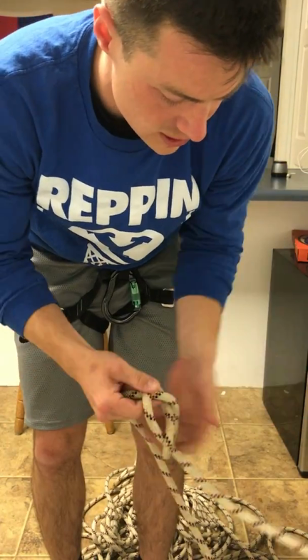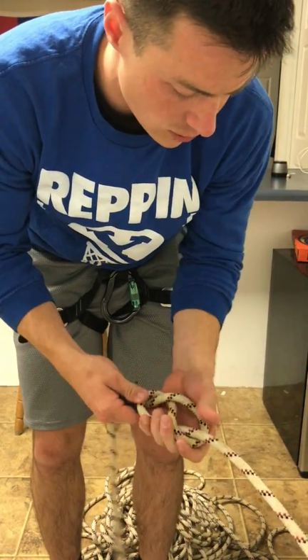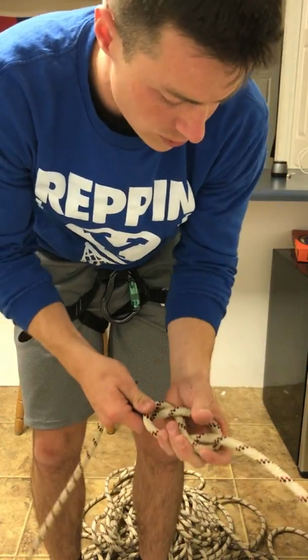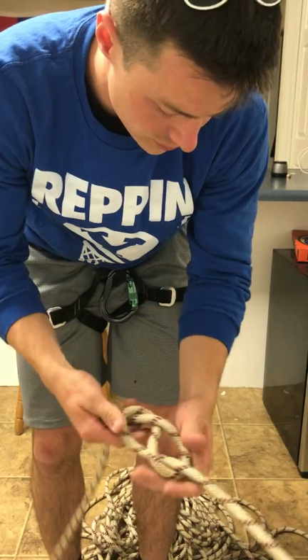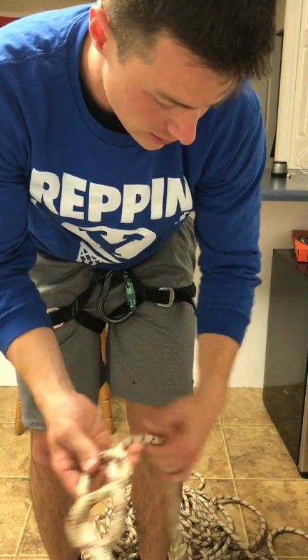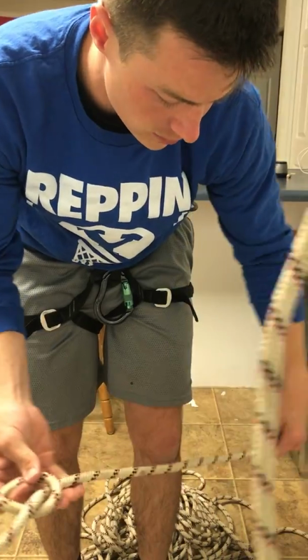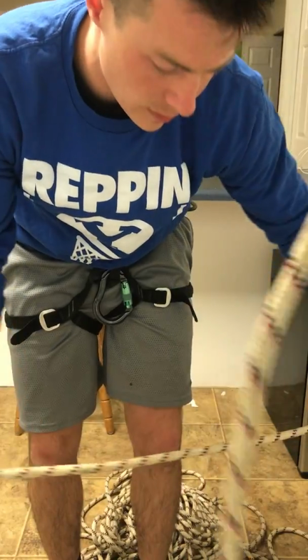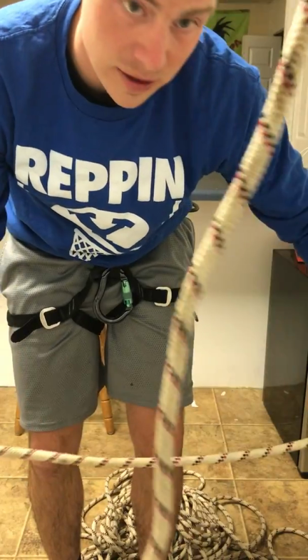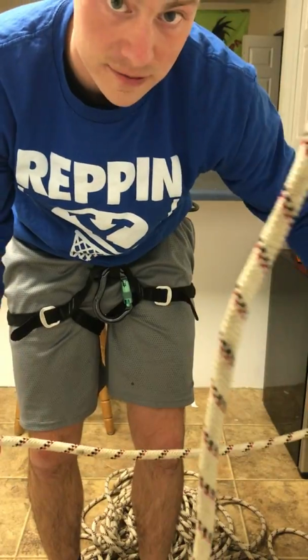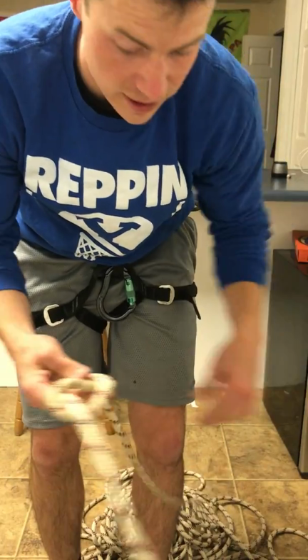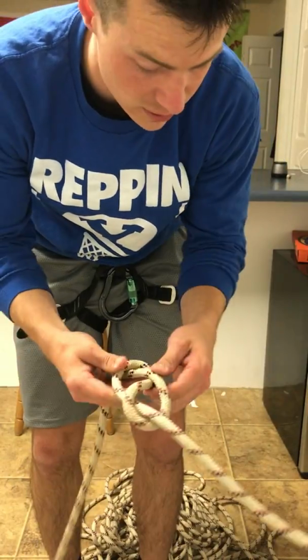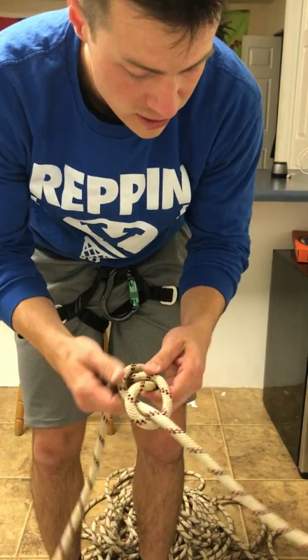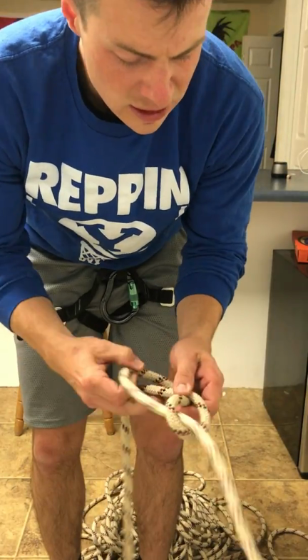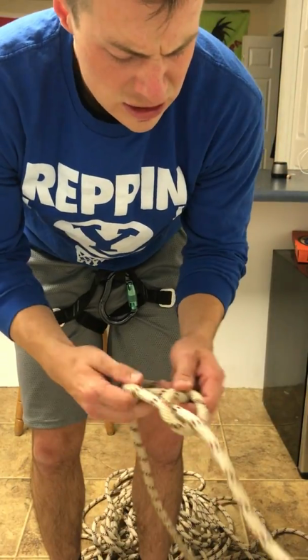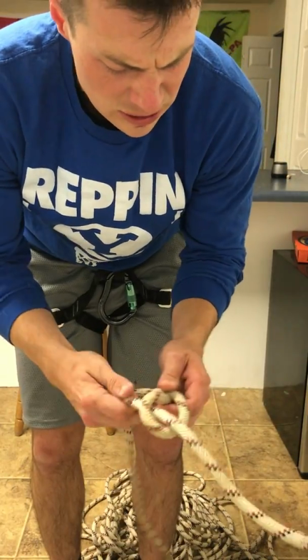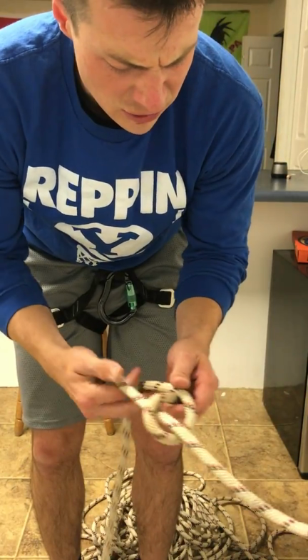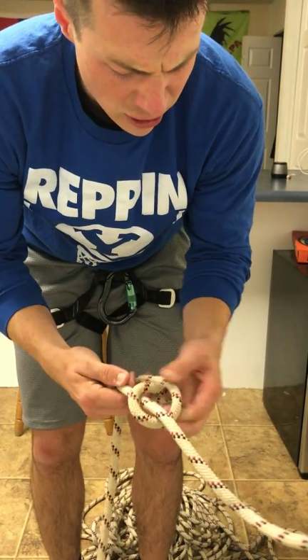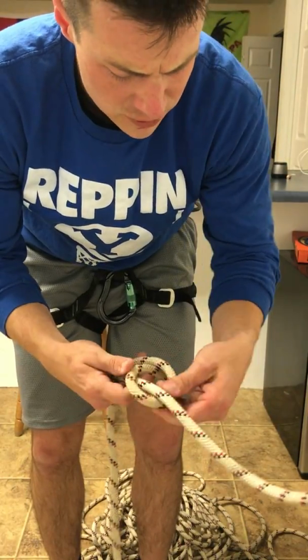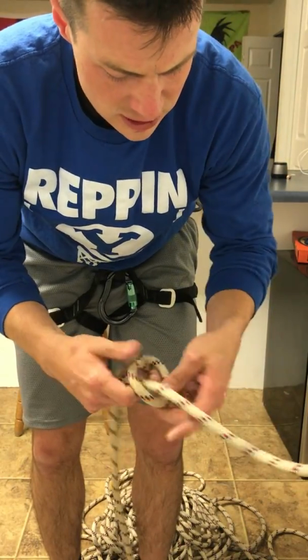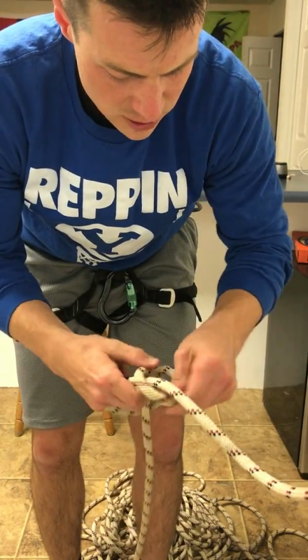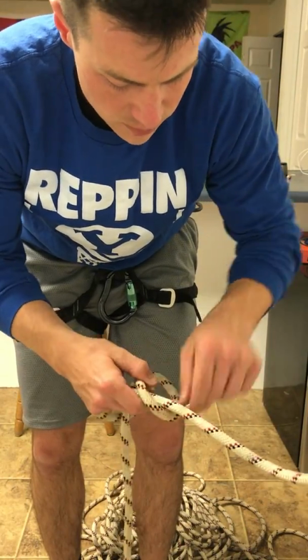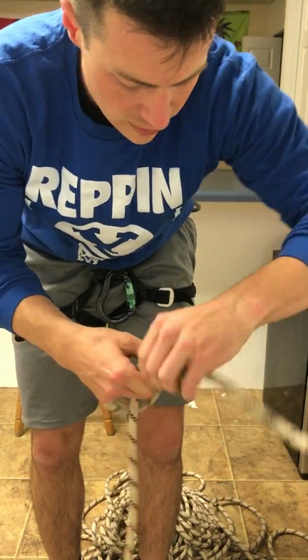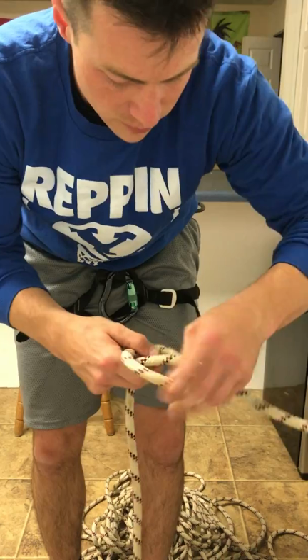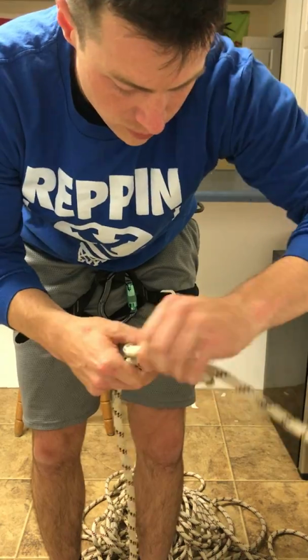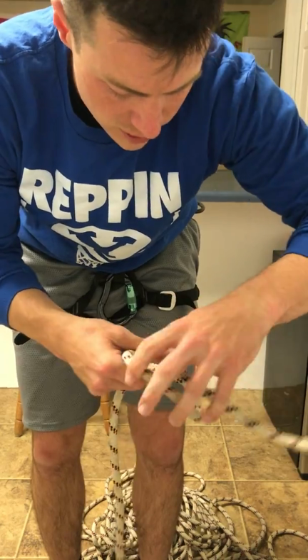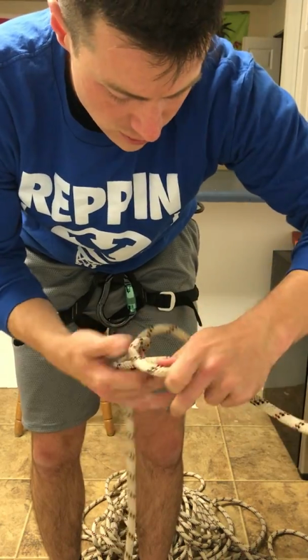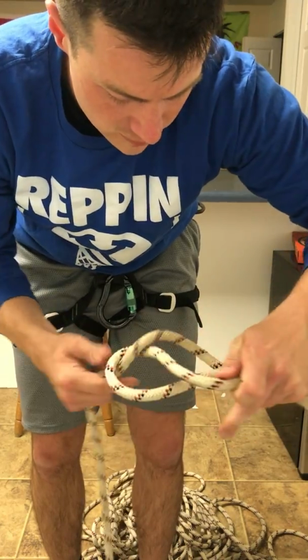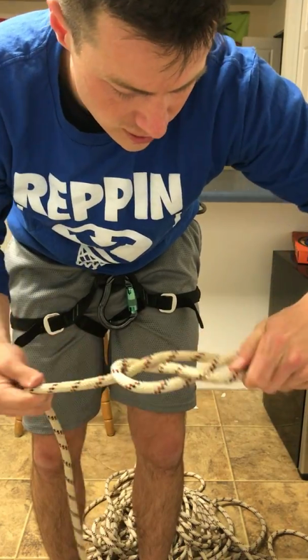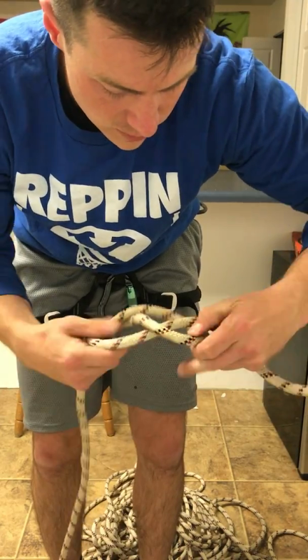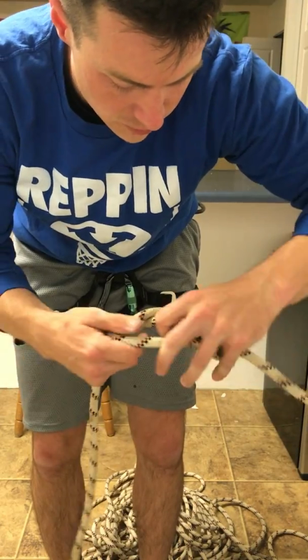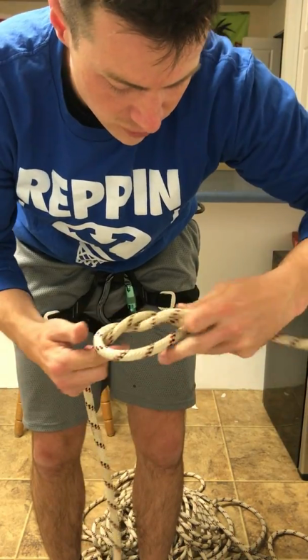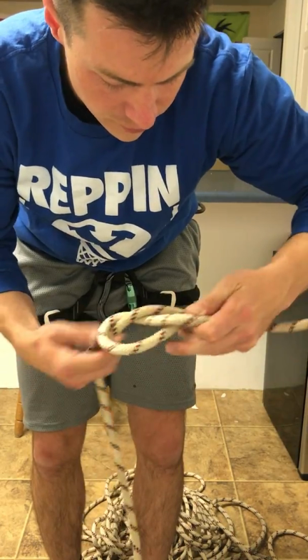This is some old, old dynamic rope. I probably don't have enough slack there, so considering all of those things I'm going to pull out a little bit more to make sure I've got enough slack to be able to do my follow through.